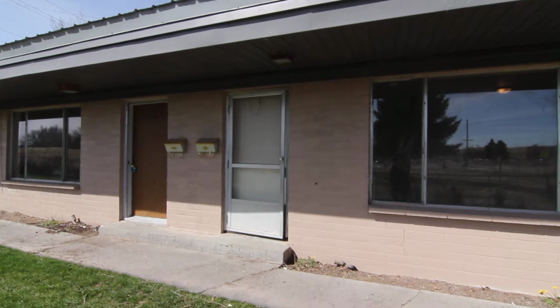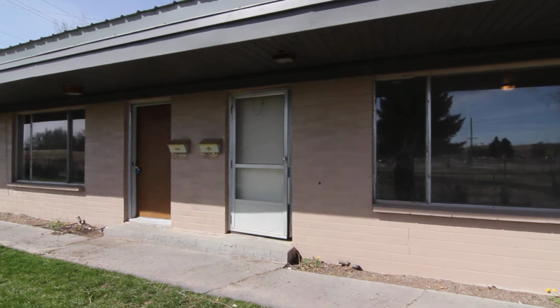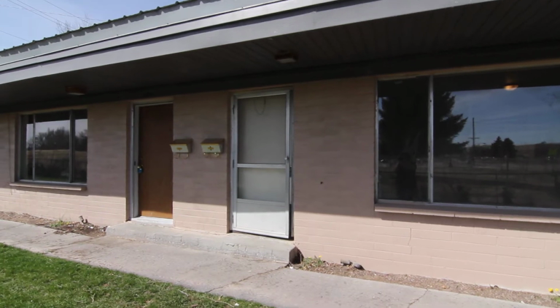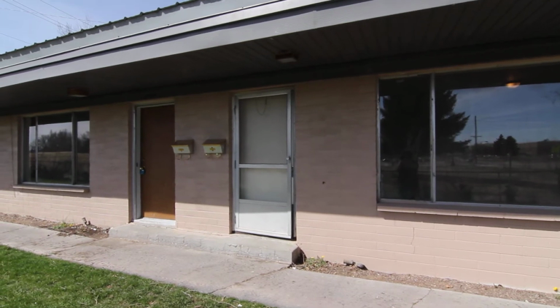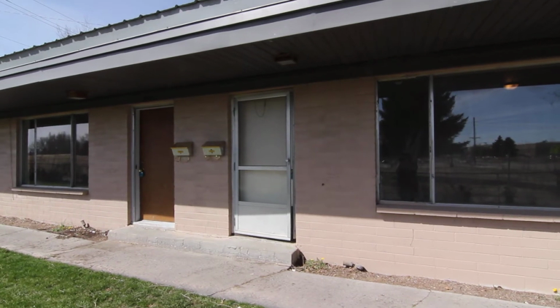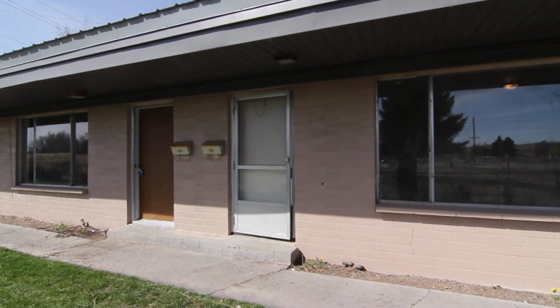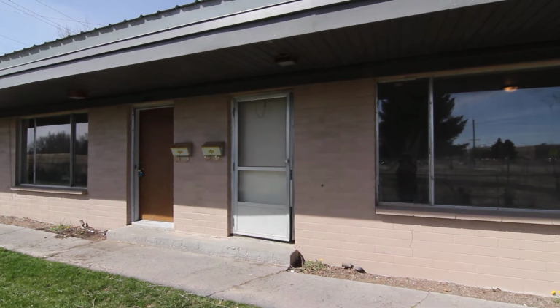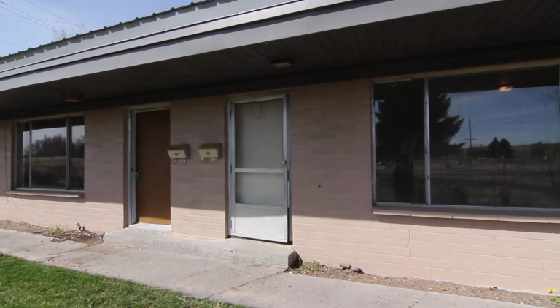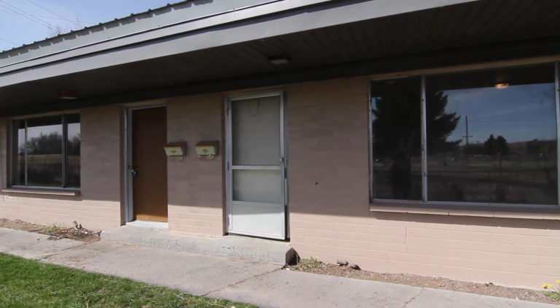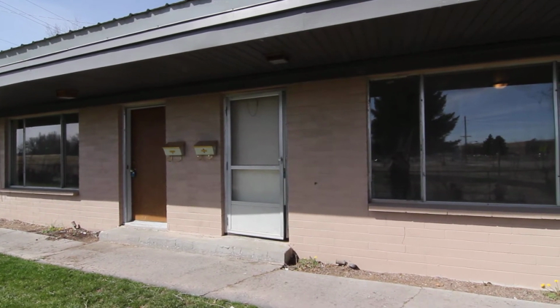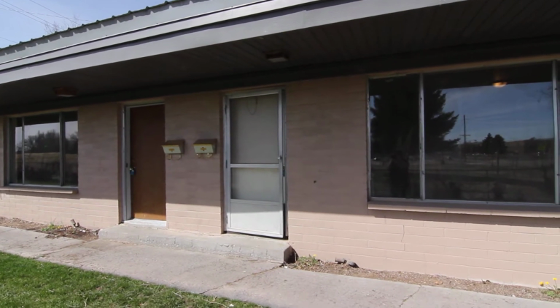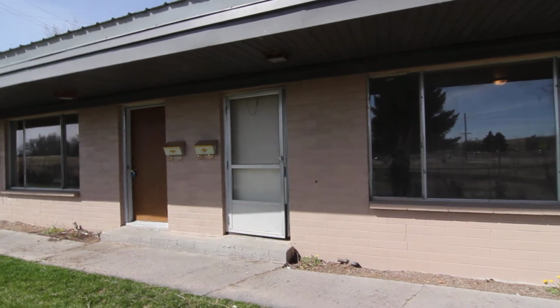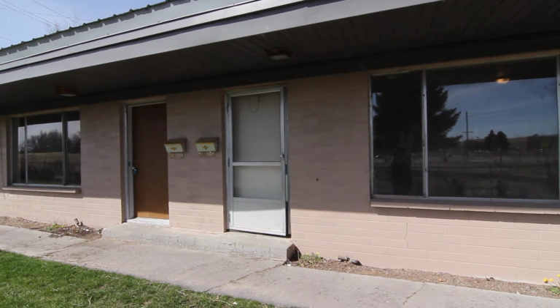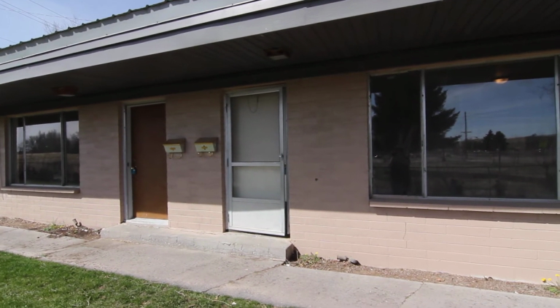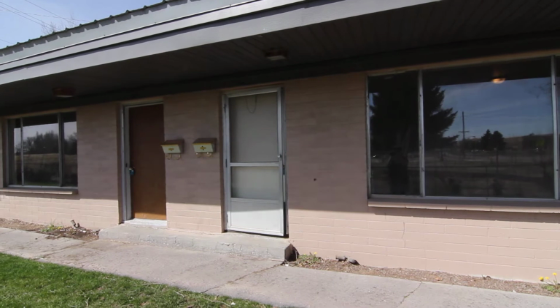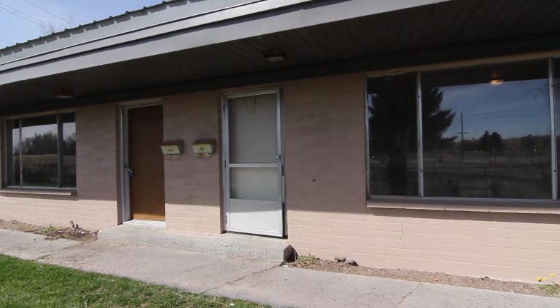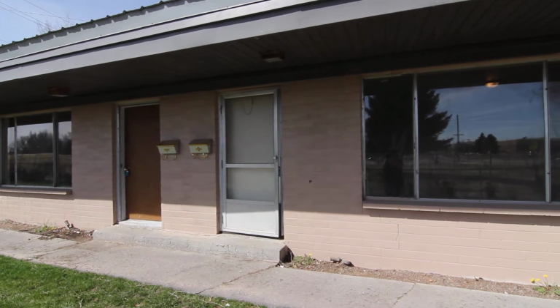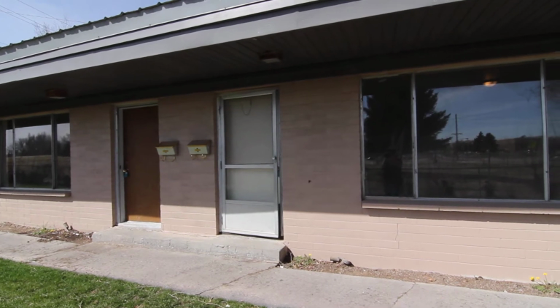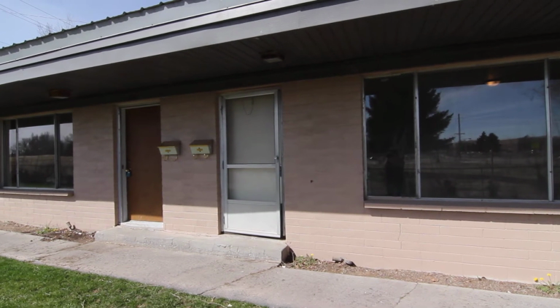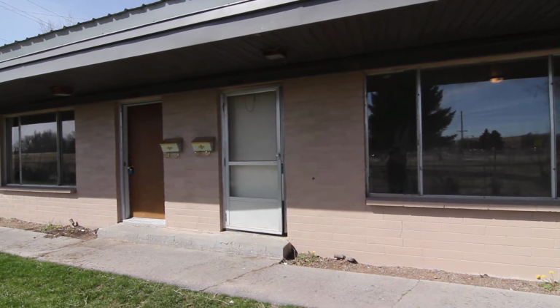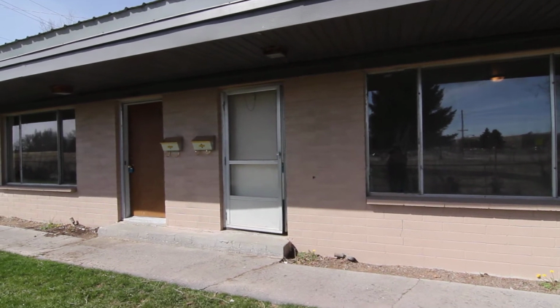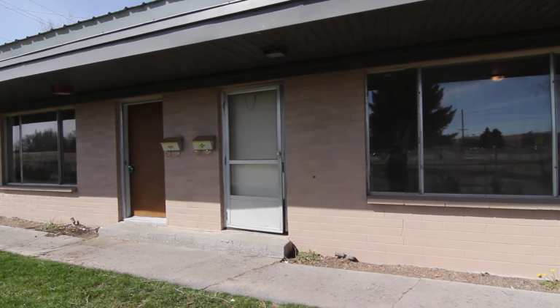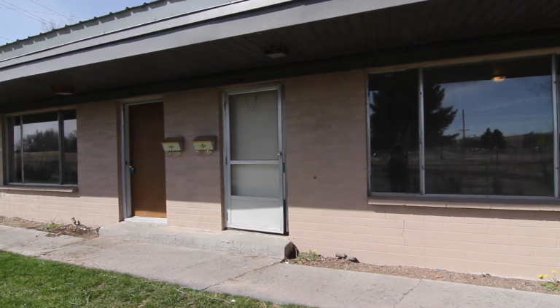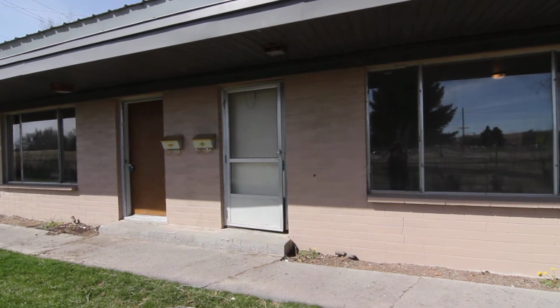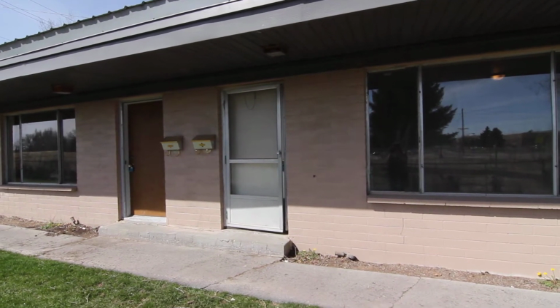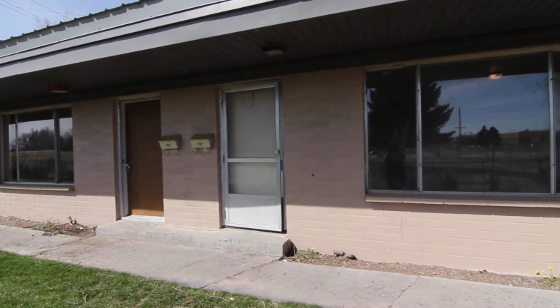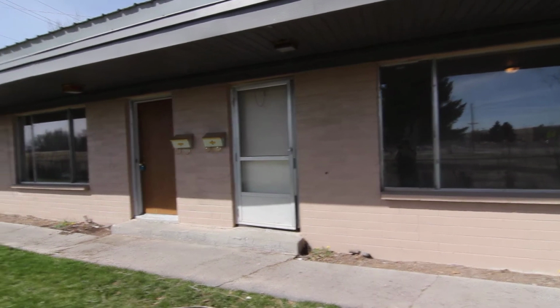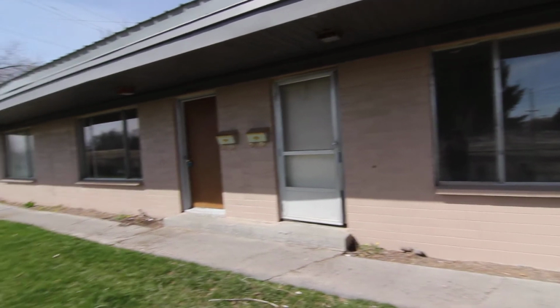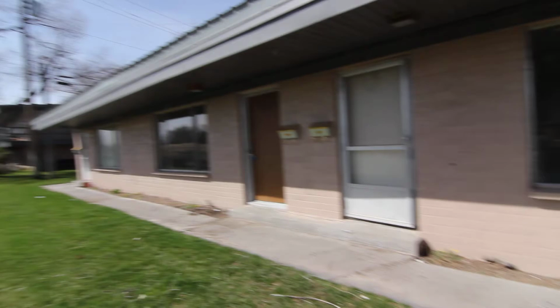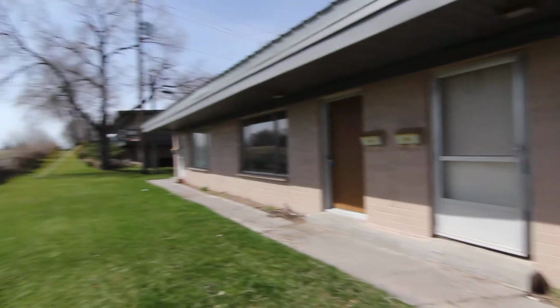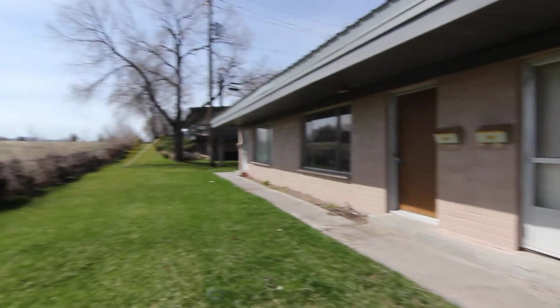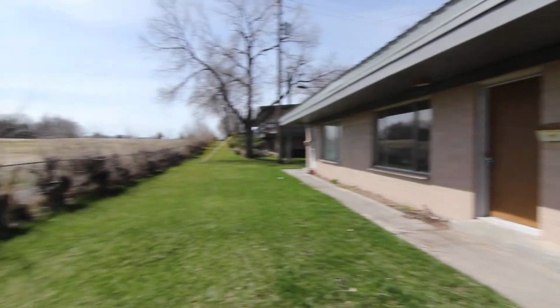Welcome to Jacob Grant Property Management. Today we're doing a virtual tour of 848 Garfield. This is a ground-level, one-bedroom, one-bath unit. We'll have a quick look around here.